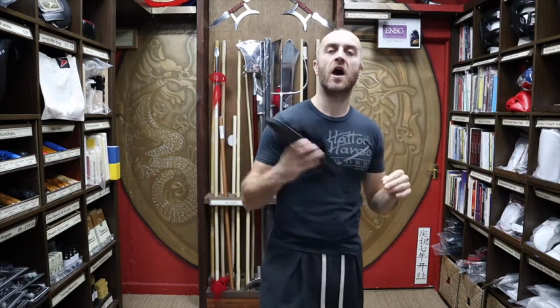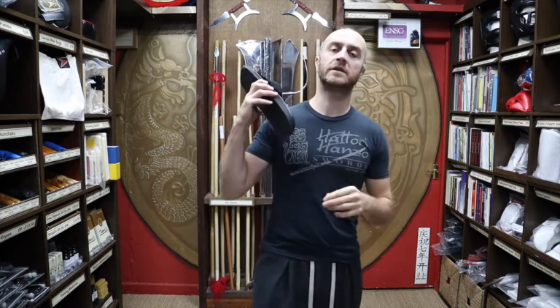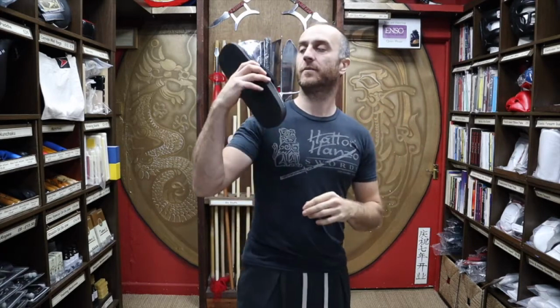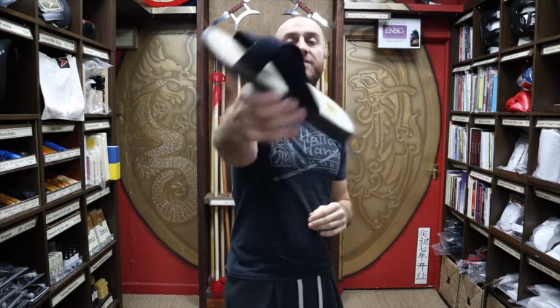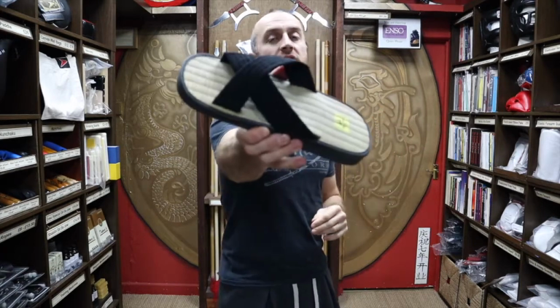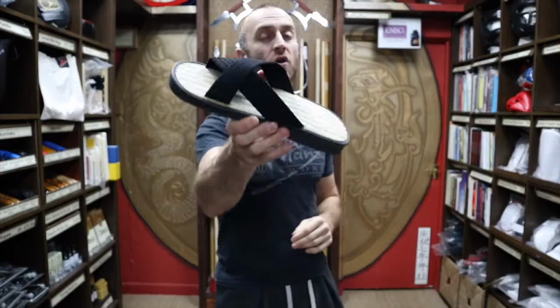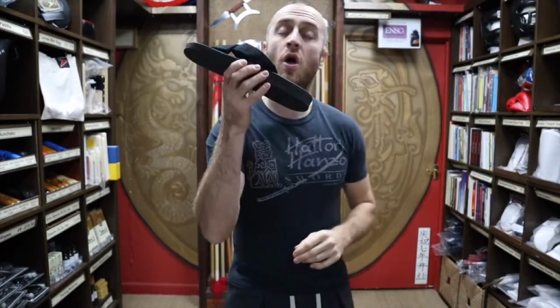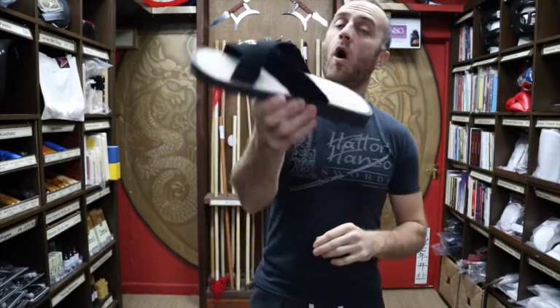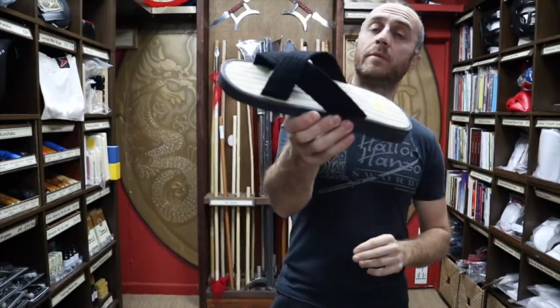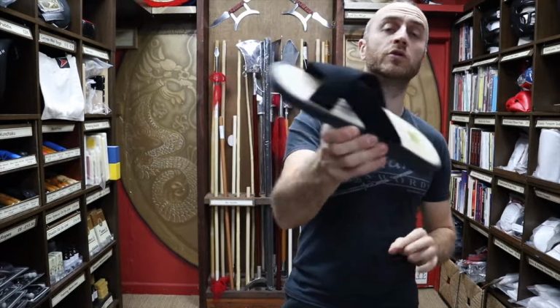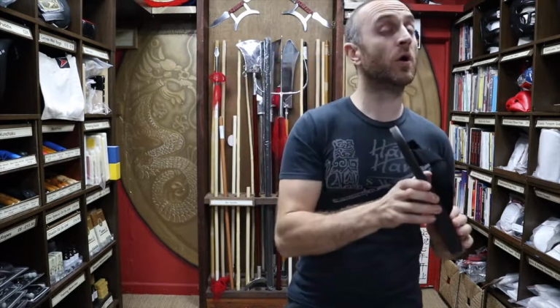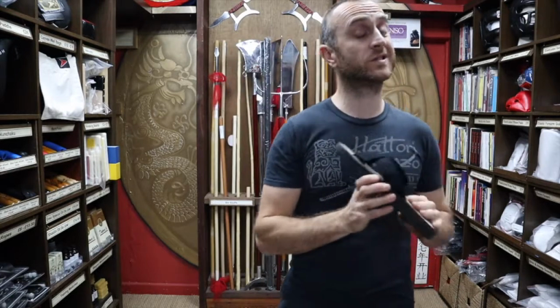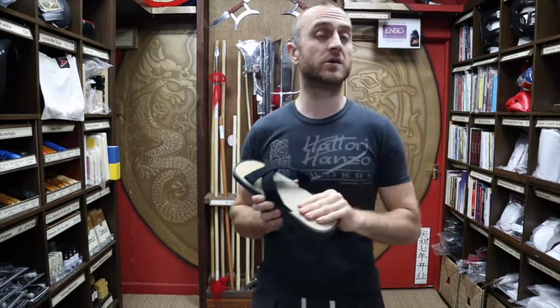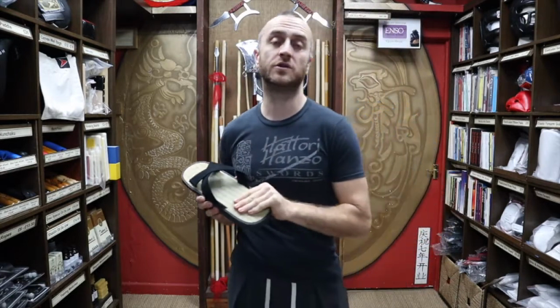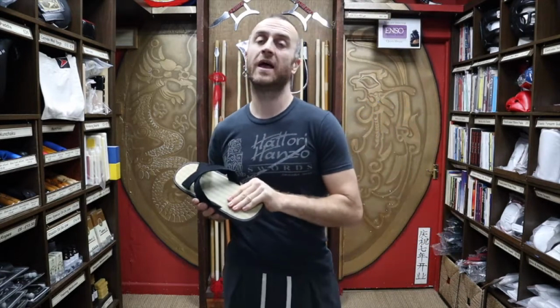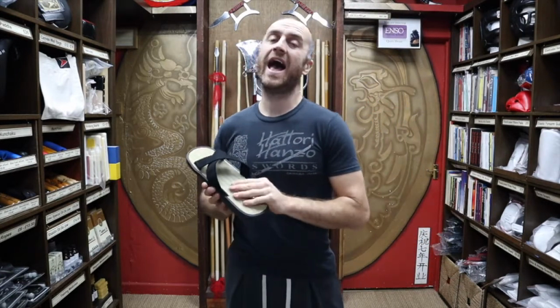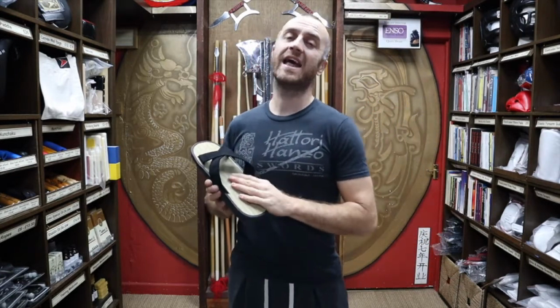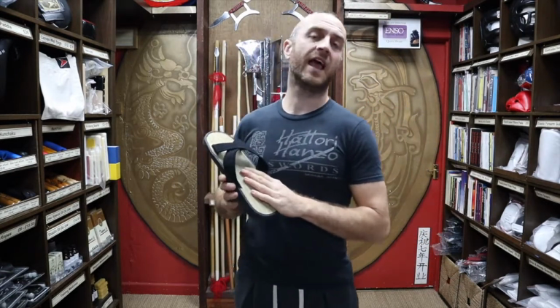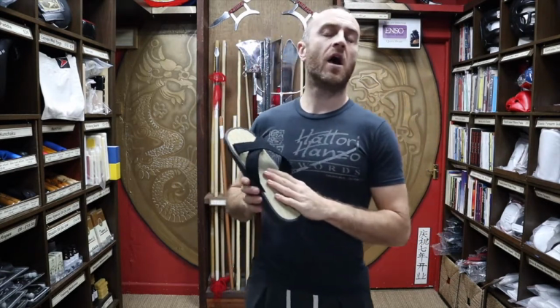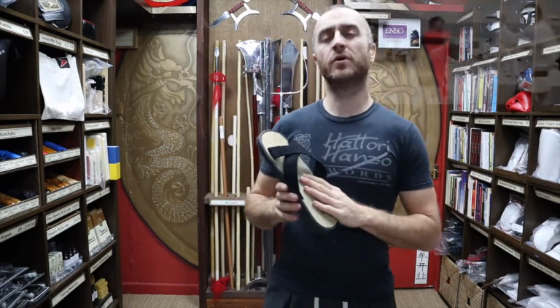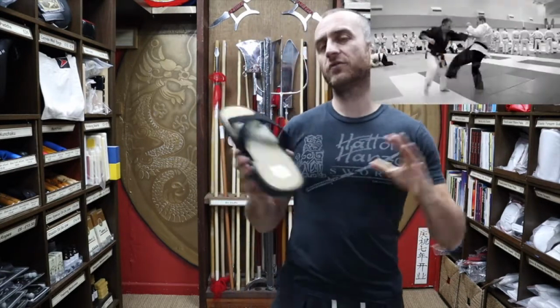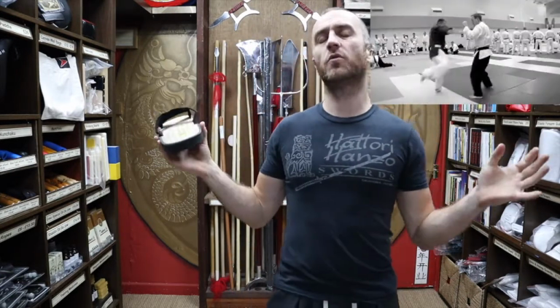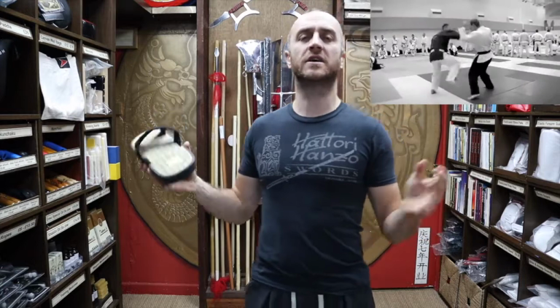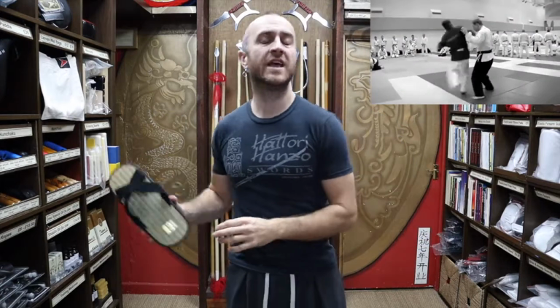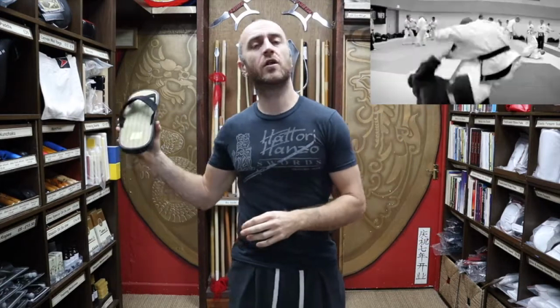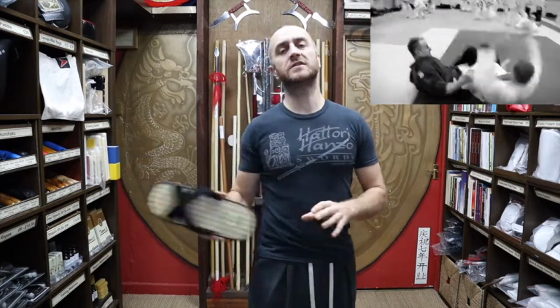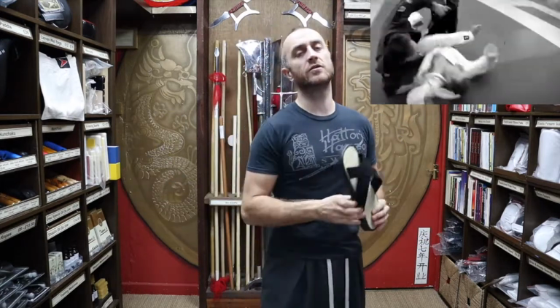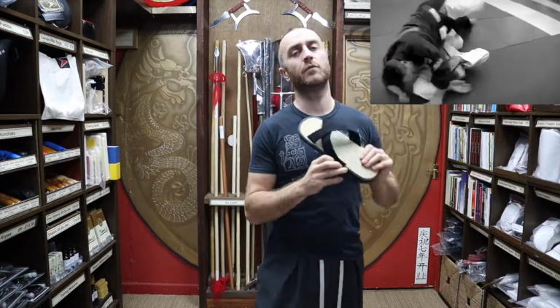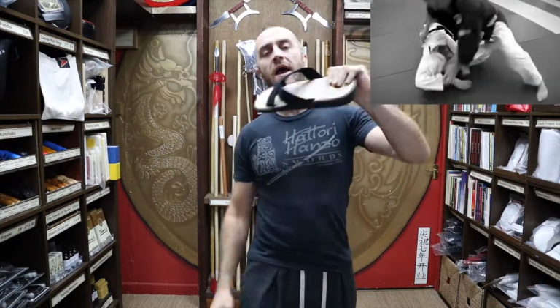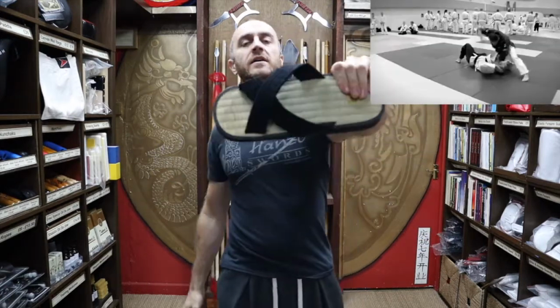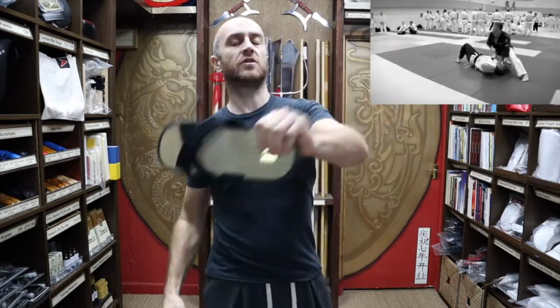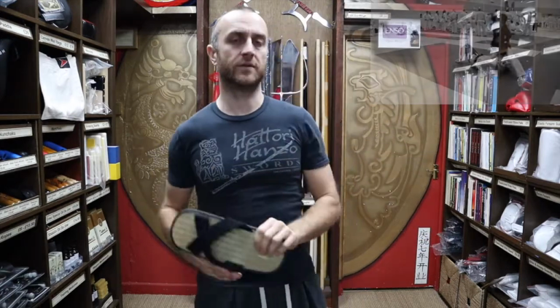I'm going to be talking about the features that they've got, why people use them, what styles would use them, and at the end I'm going to put together a short montage including the styles that would wear Zori sandals.